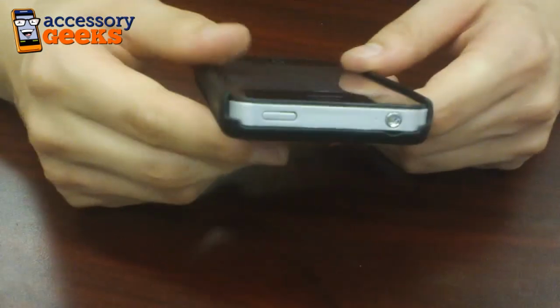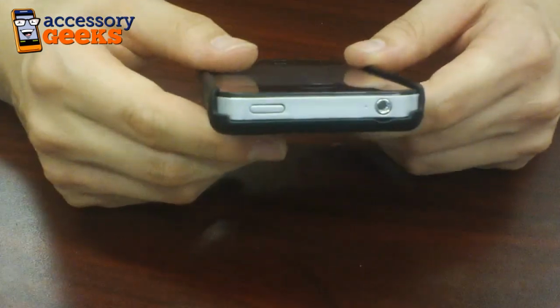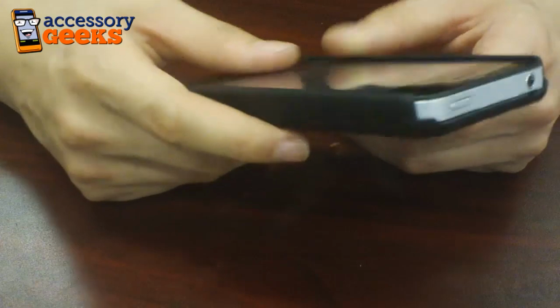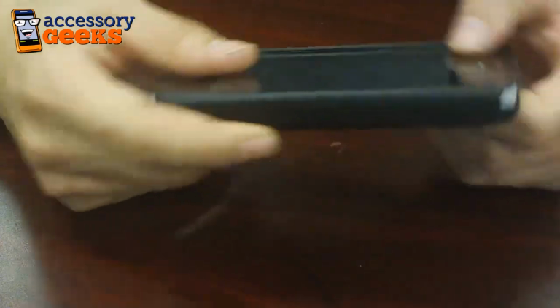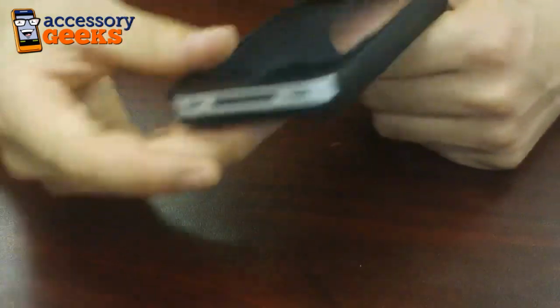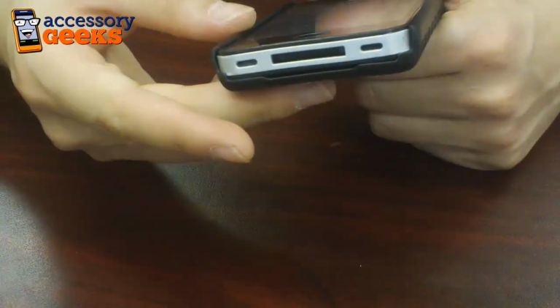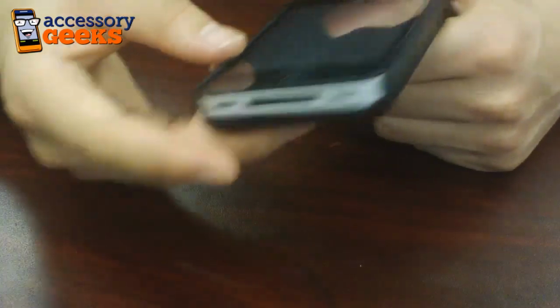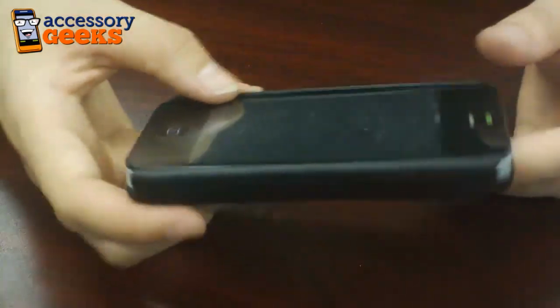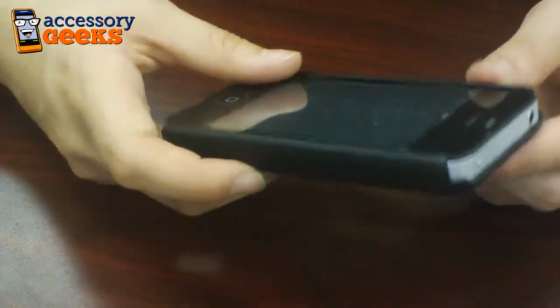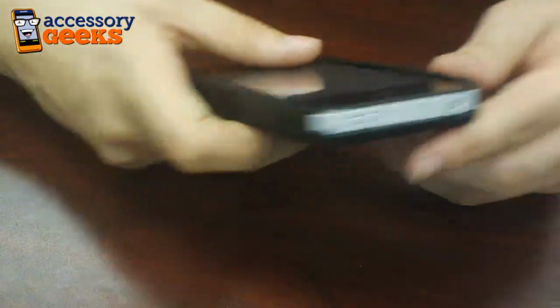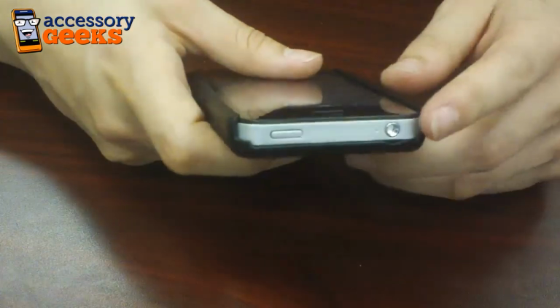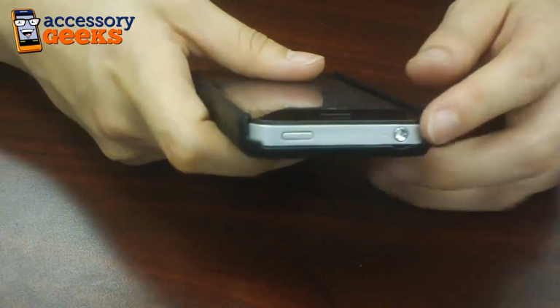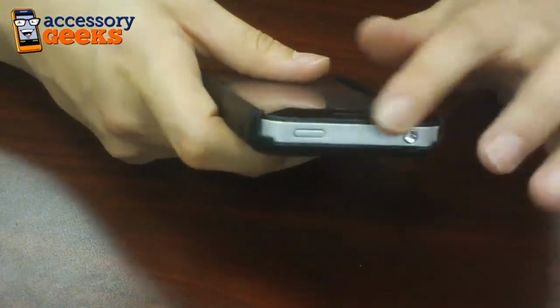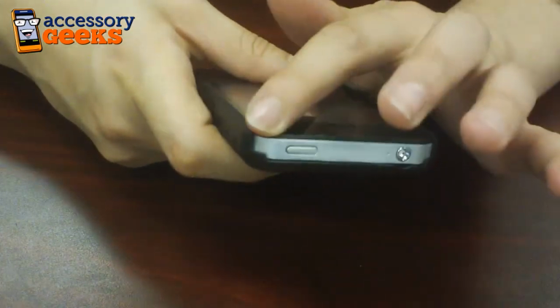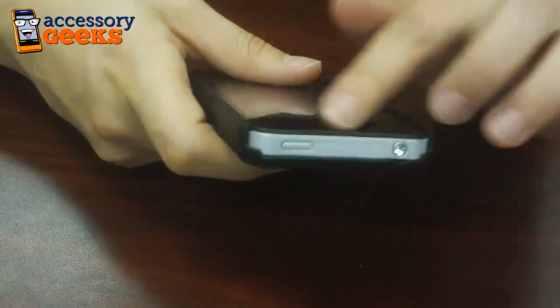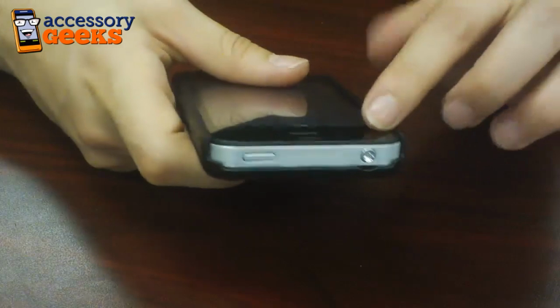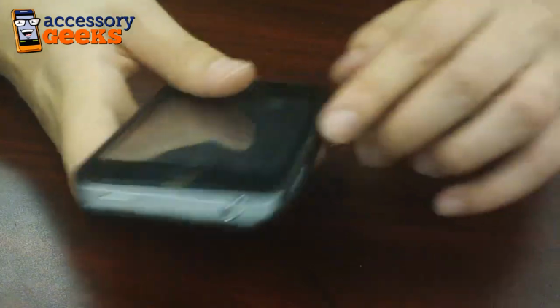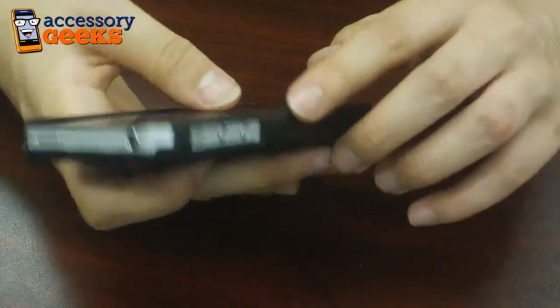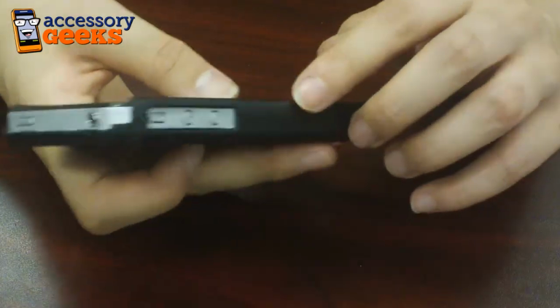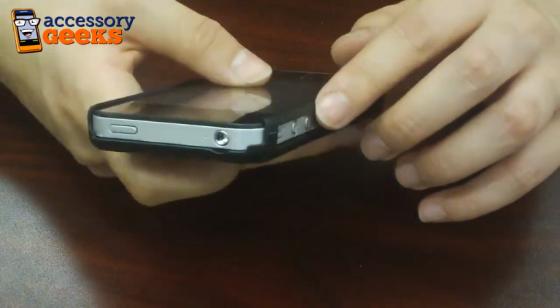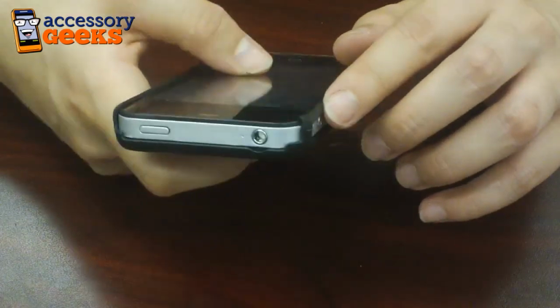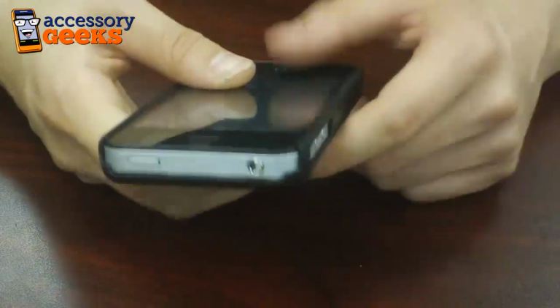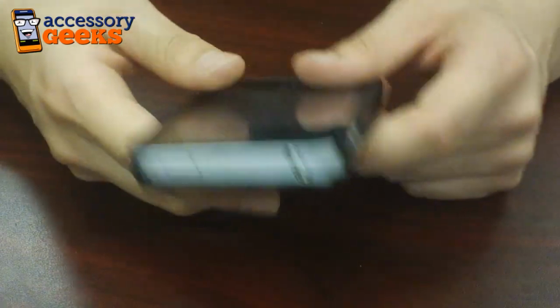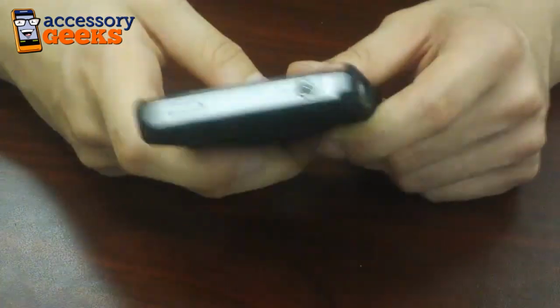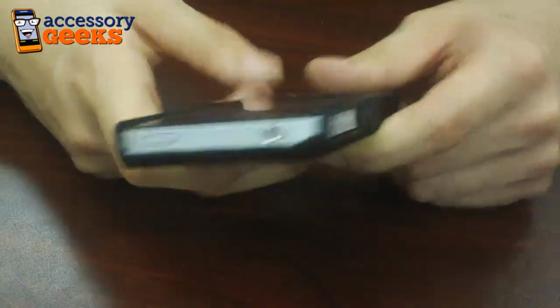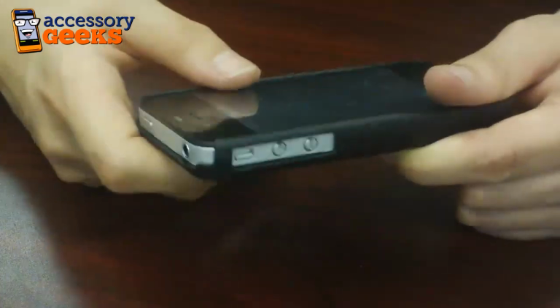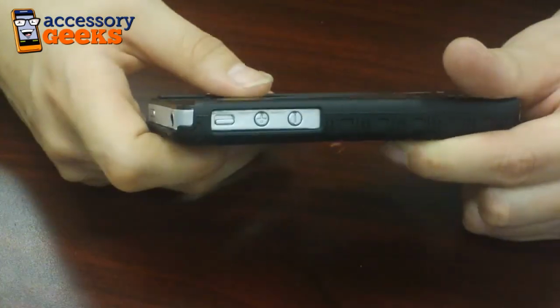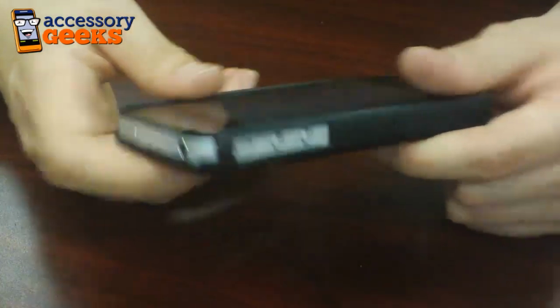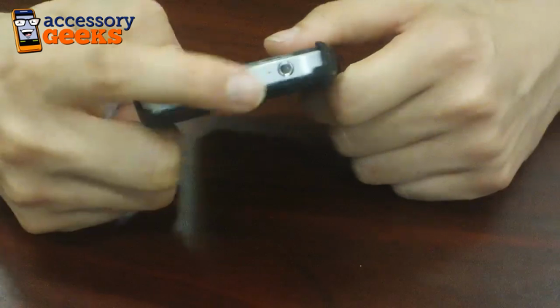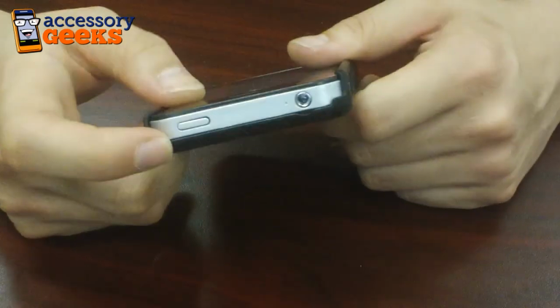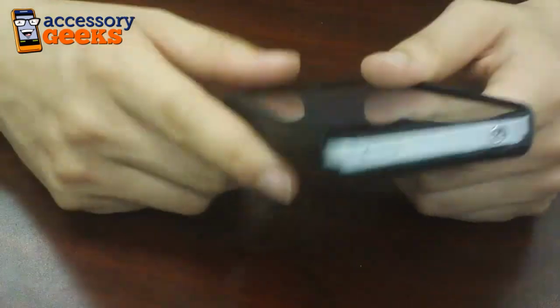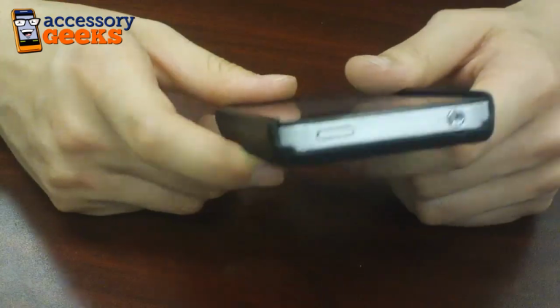All the ports are open and accessible as you can see. What's really awesome is the top of the case is open as well as the side, so when you slide it into the holster all the buttons will still be accessible.